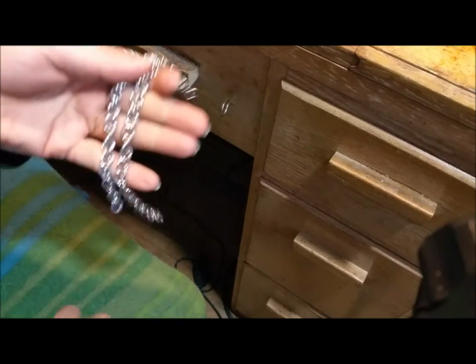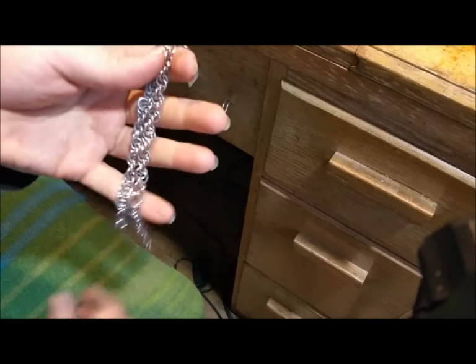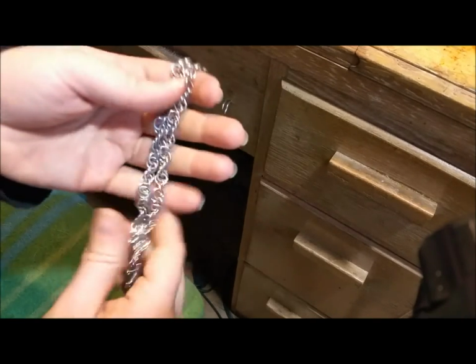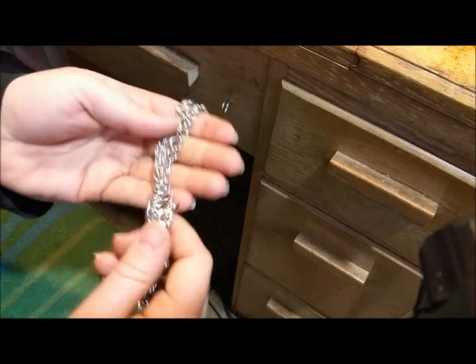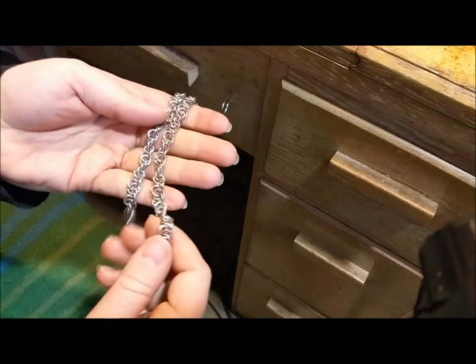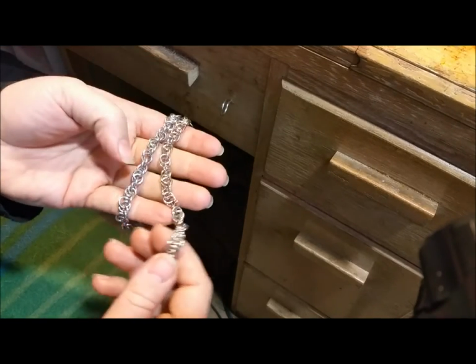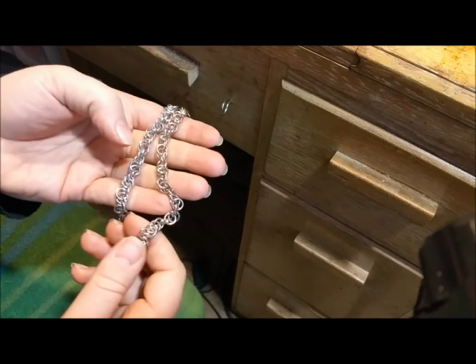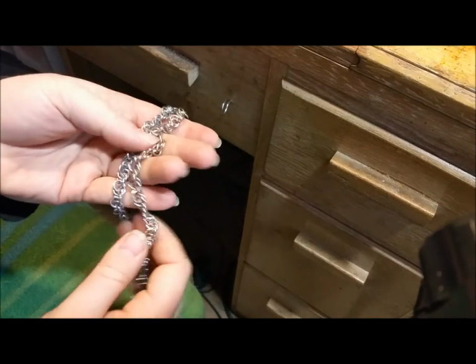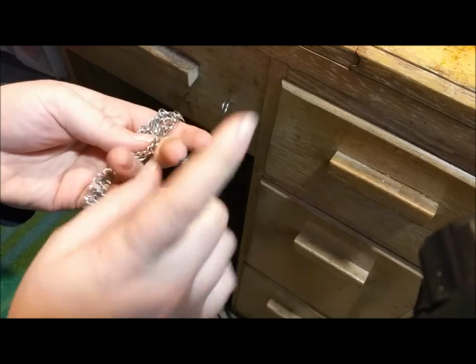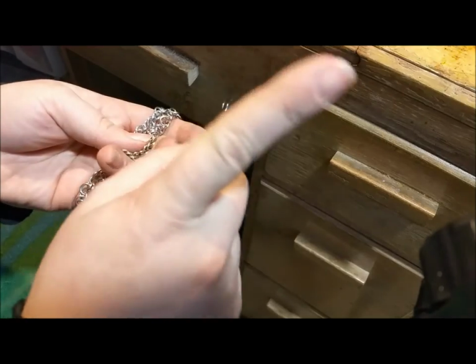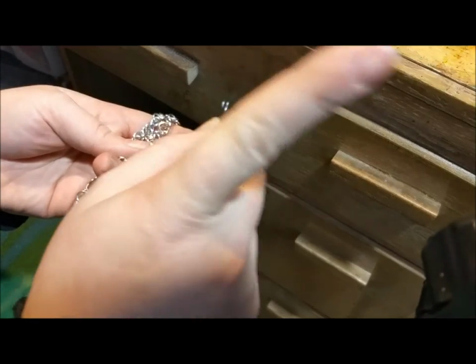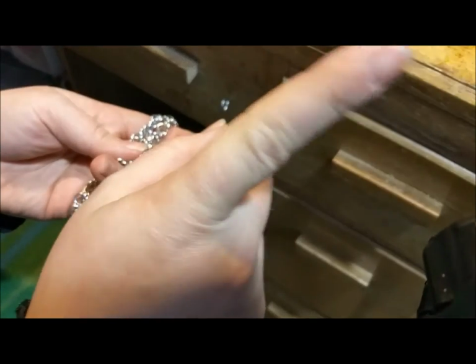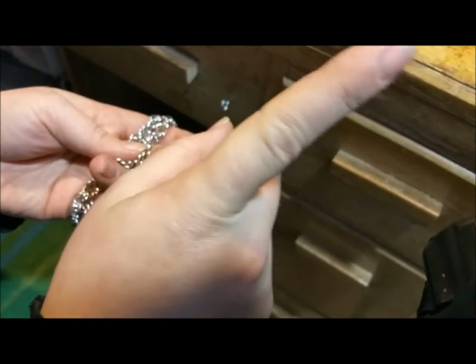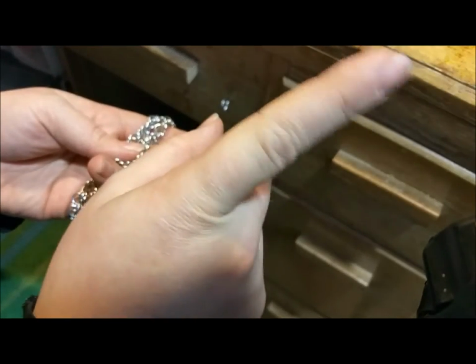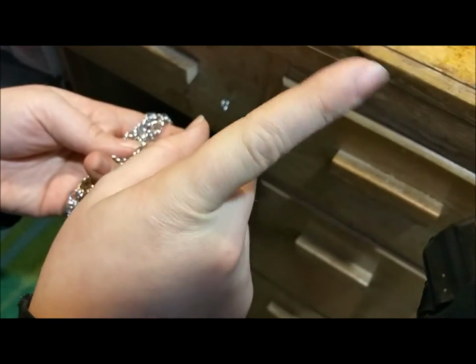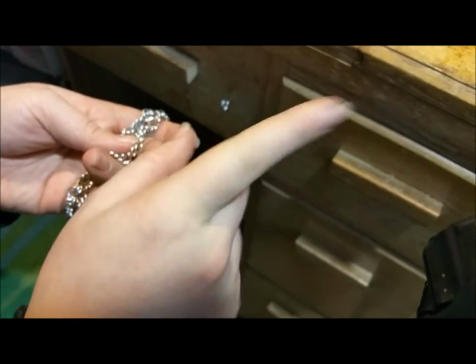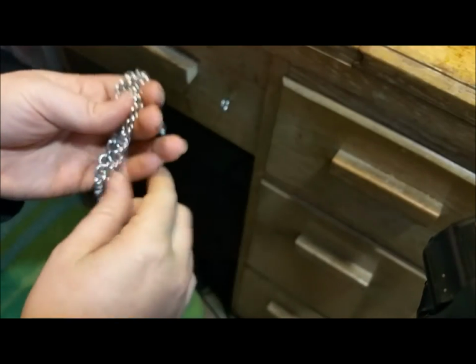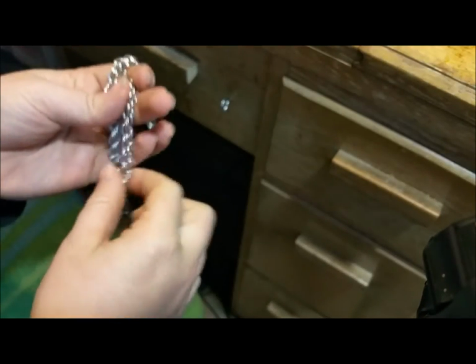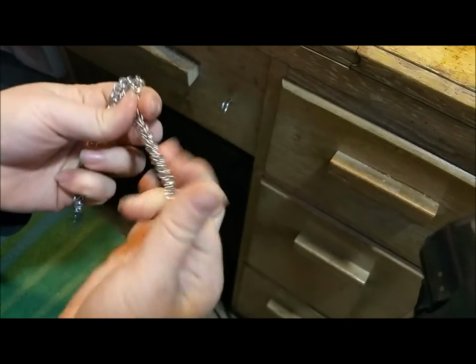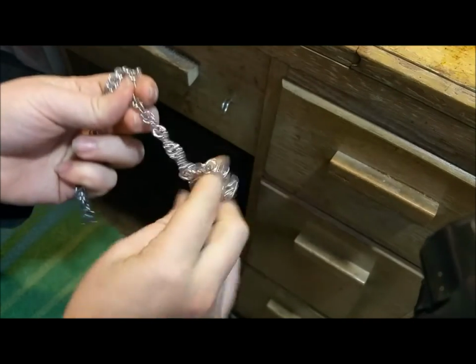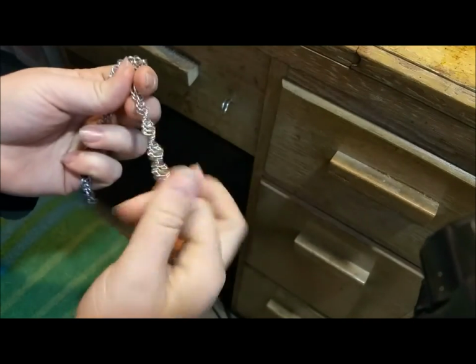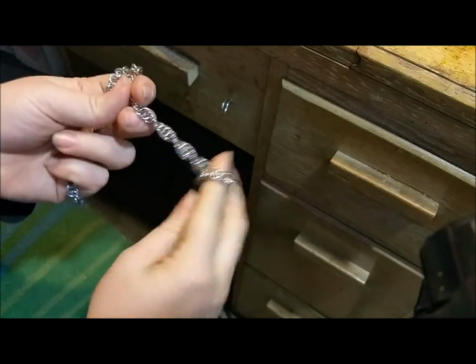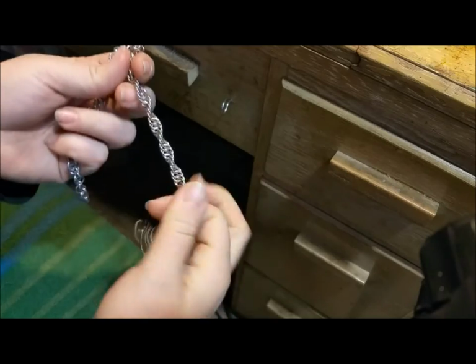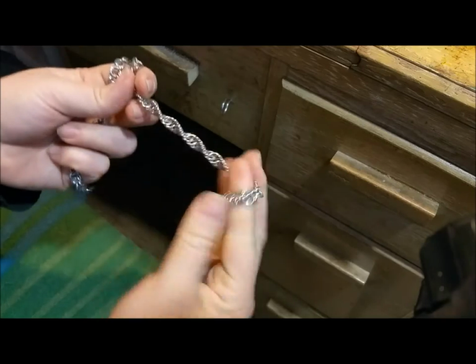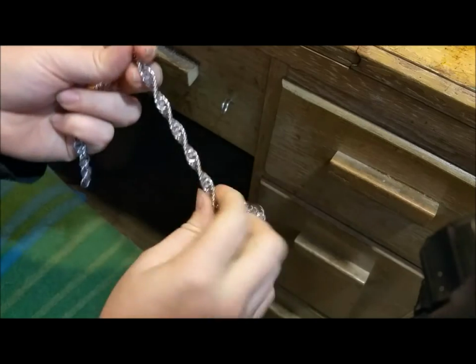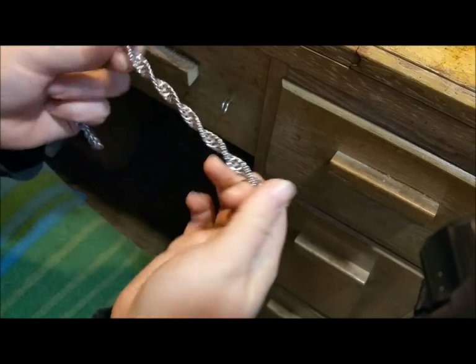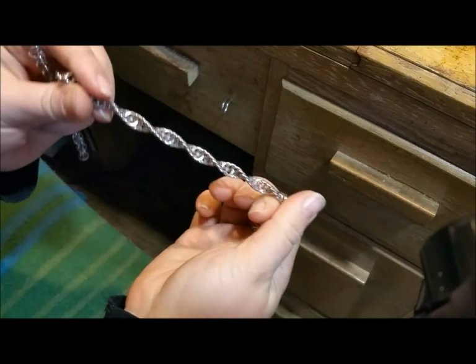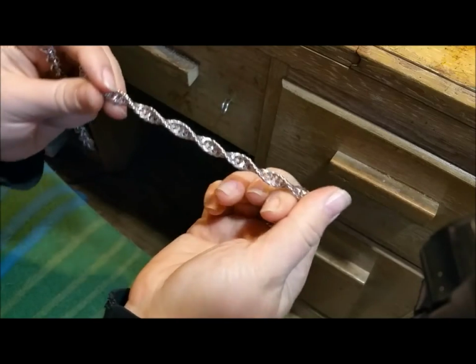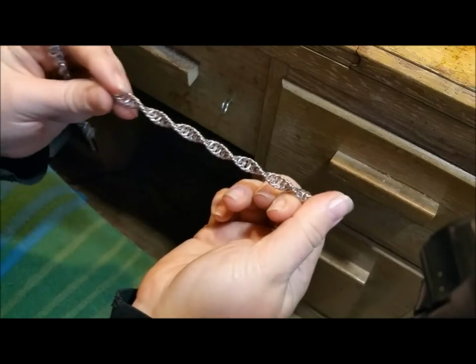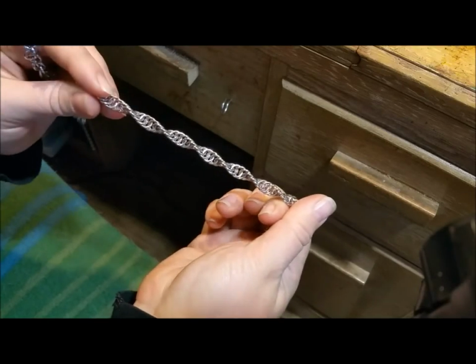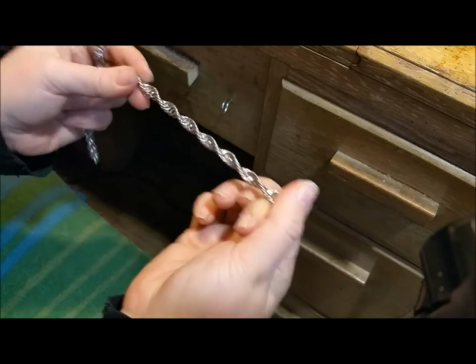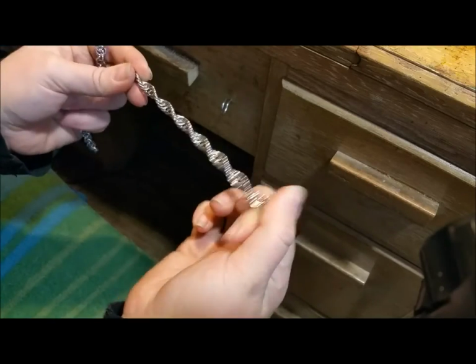If you would like to learn how to weave spiral chain, I'm going to have a tutorial right up around in this region, leading you detailed step by step through how to weave your very own spiral chain.